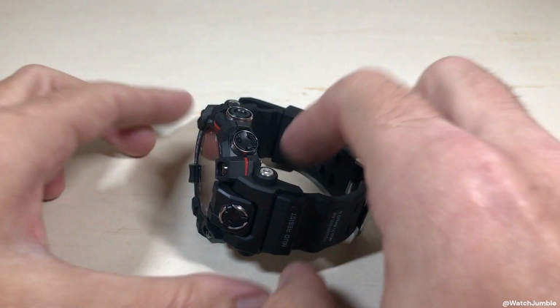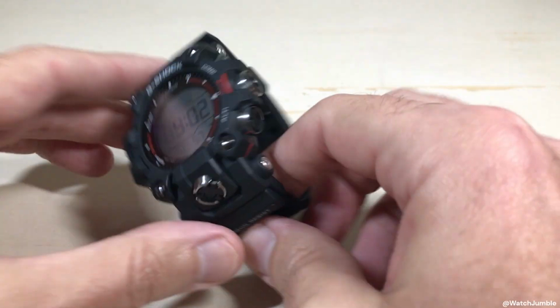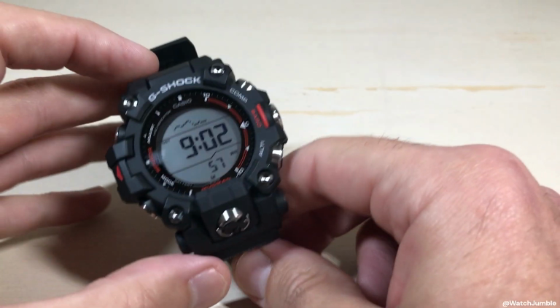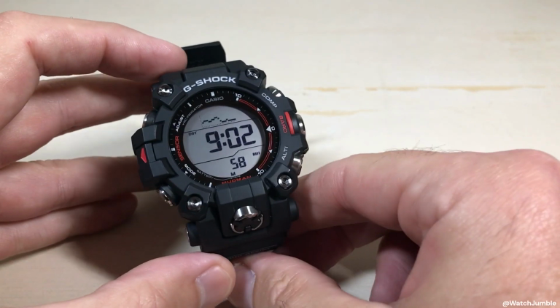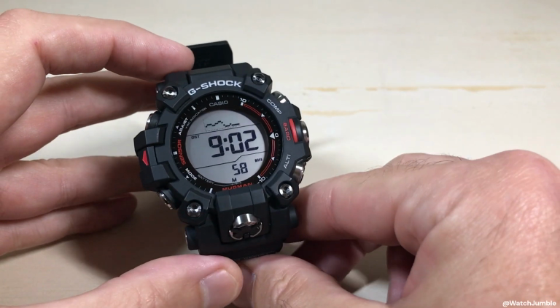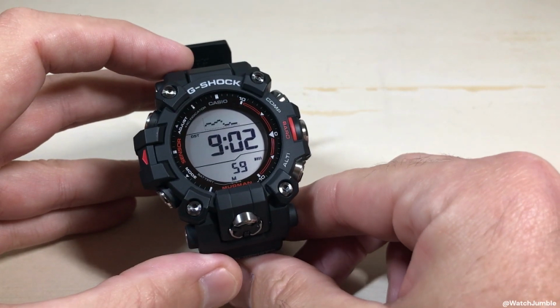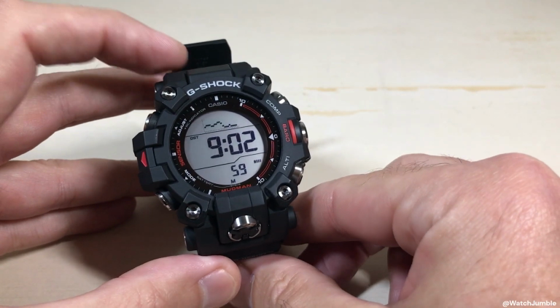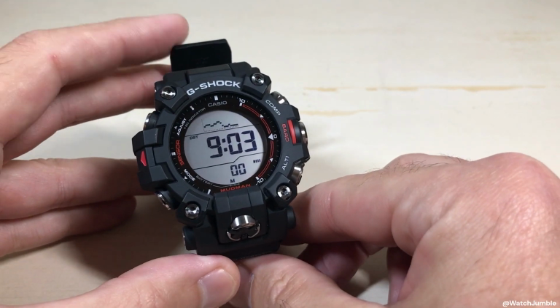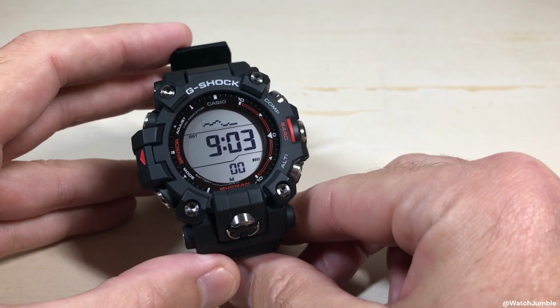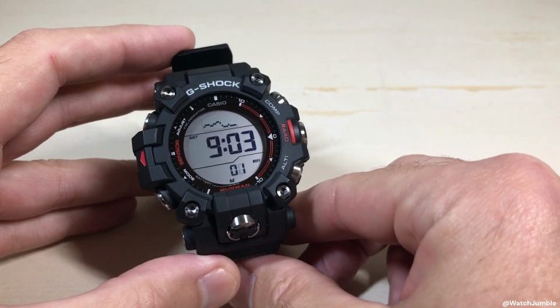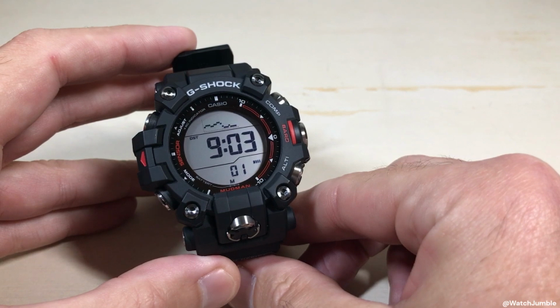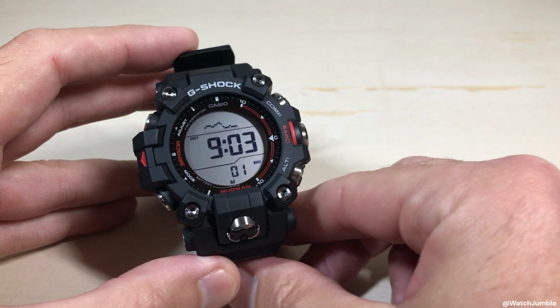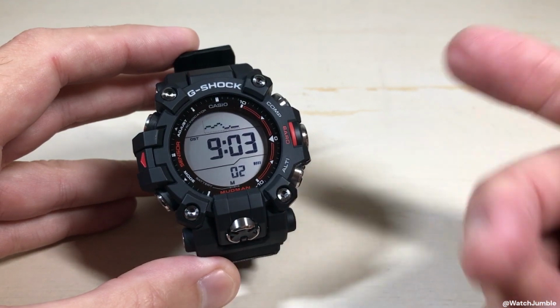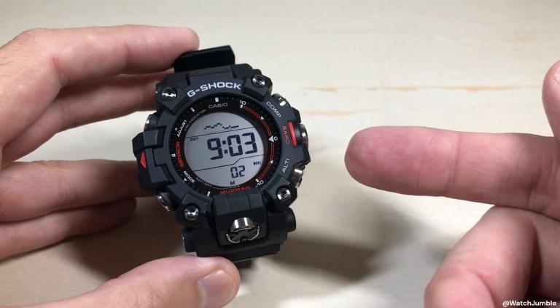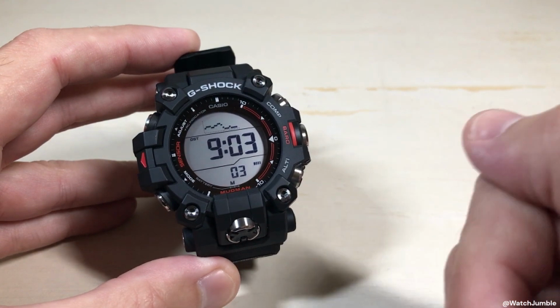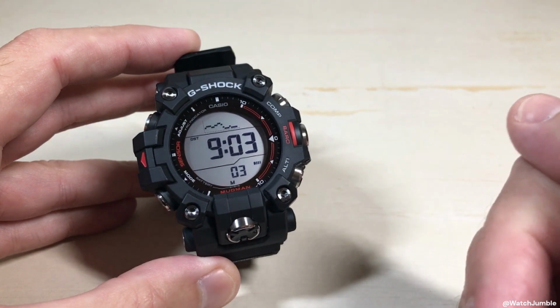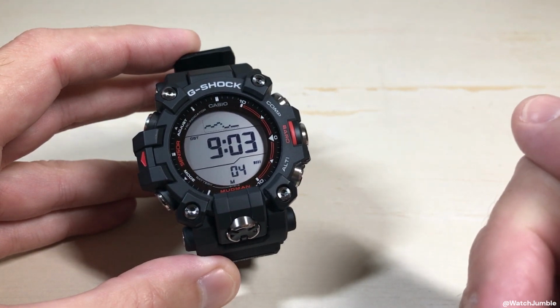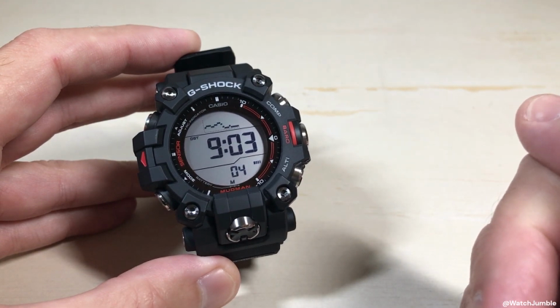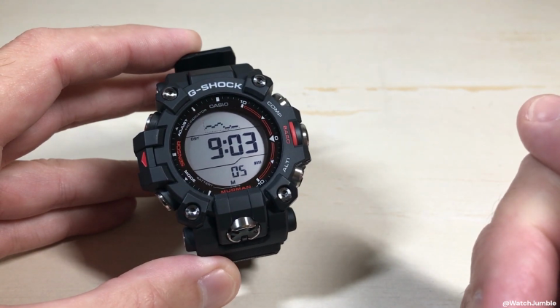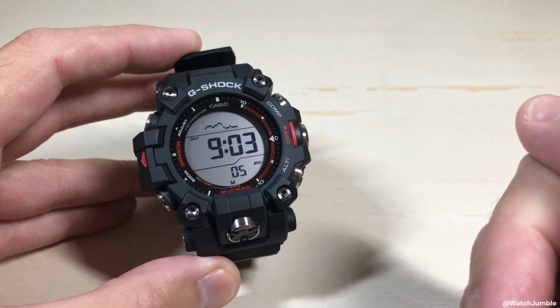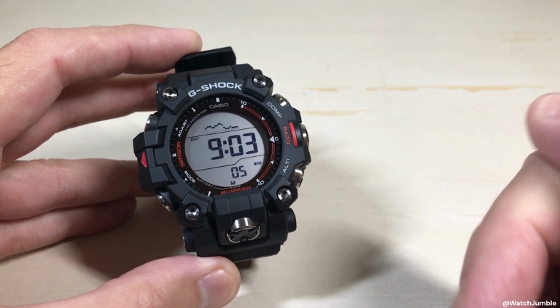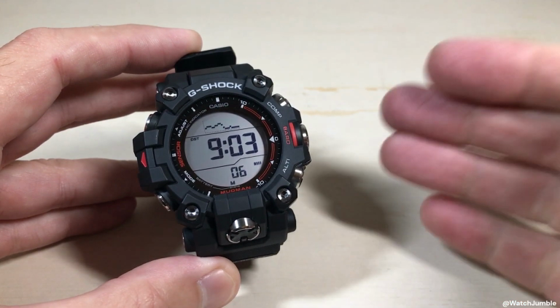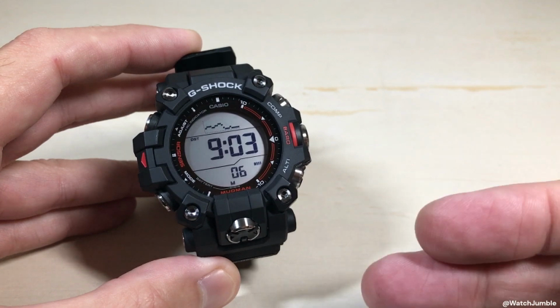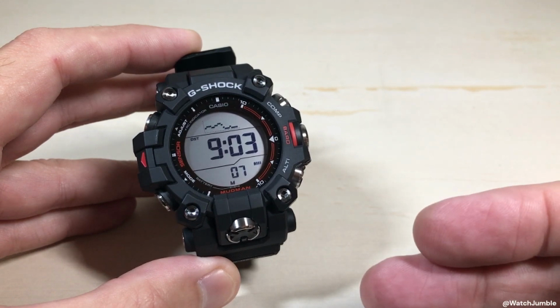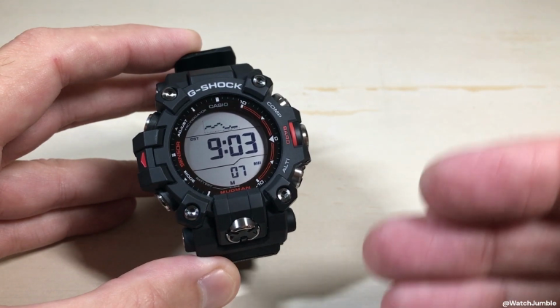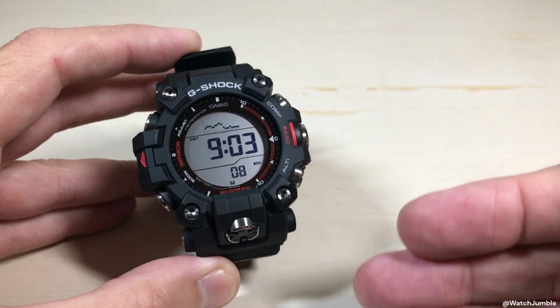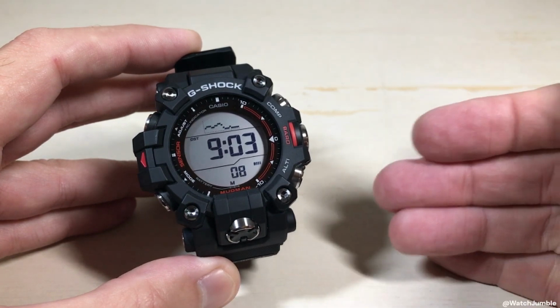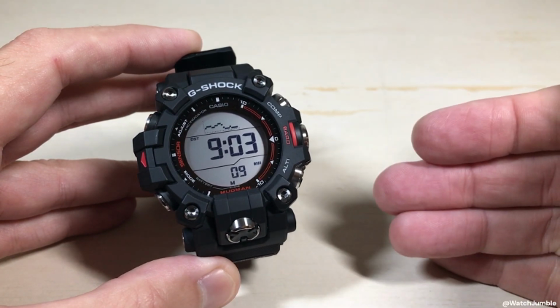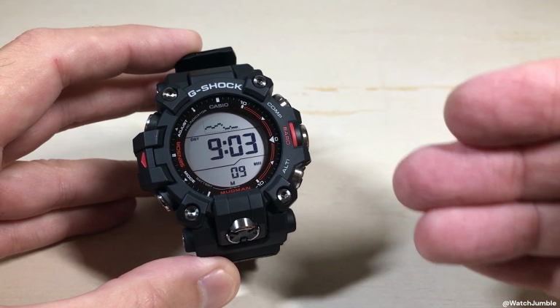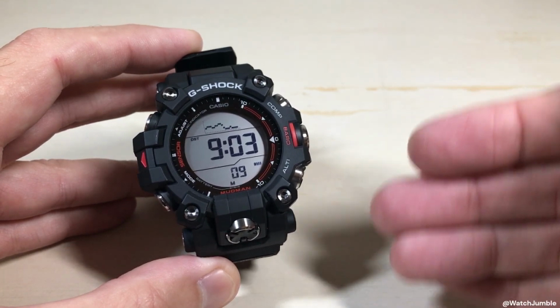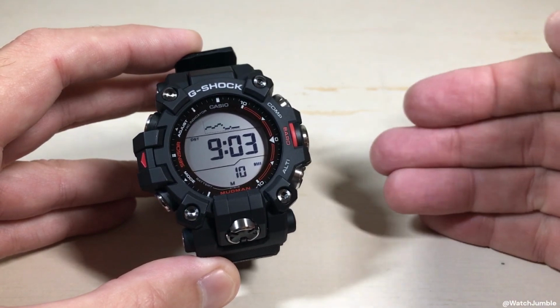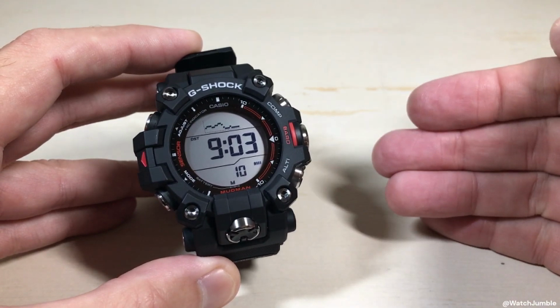Hey everybody, in today's video I'm going to be showing you how to change your measurement interval for the altimeter feature on your Casio G-Shock GW9500 watch. What we're talking about here is when you're in your altimeter, how often does it take a reading?